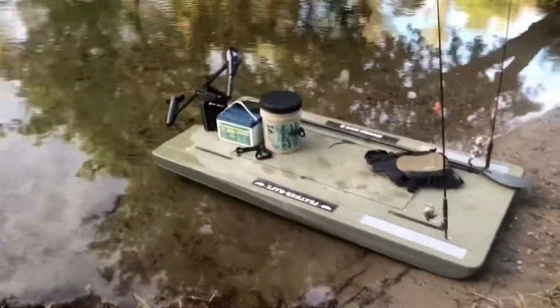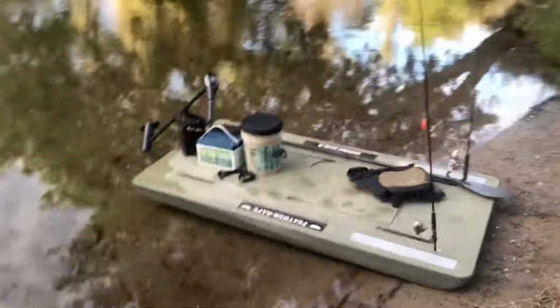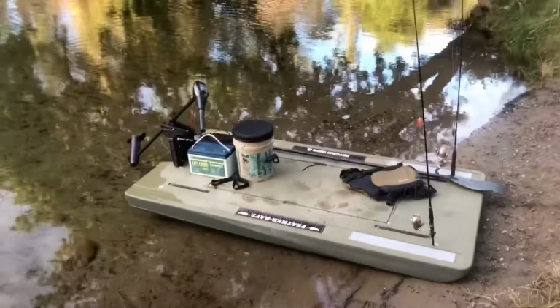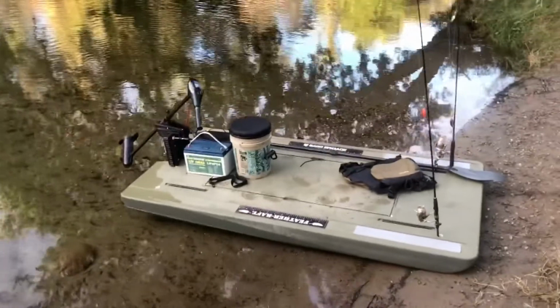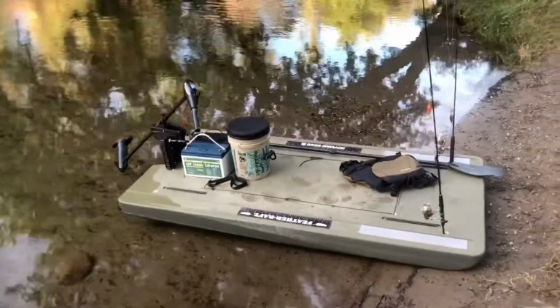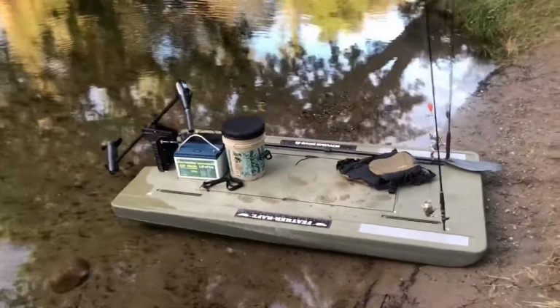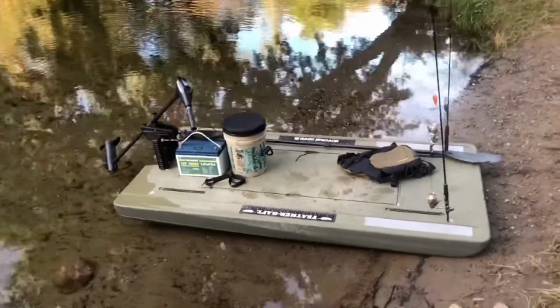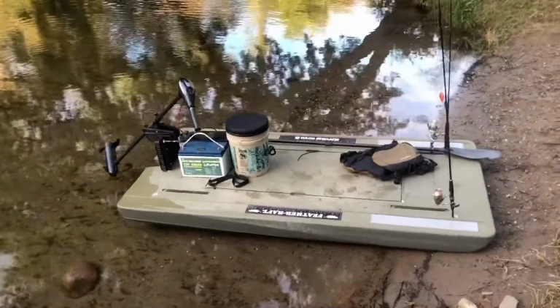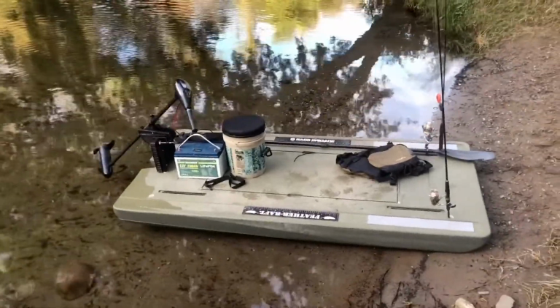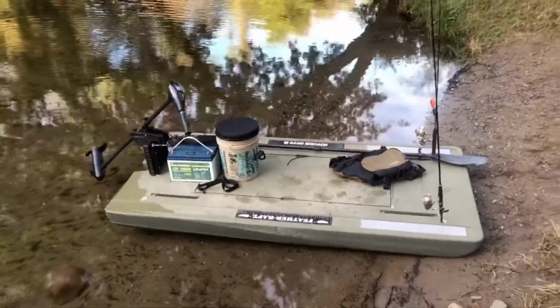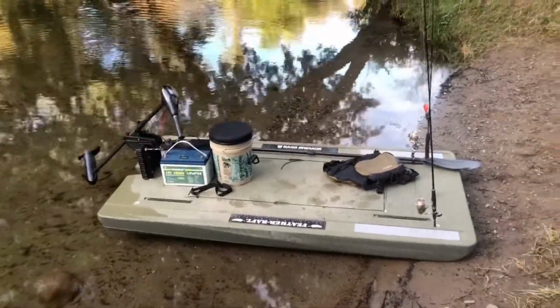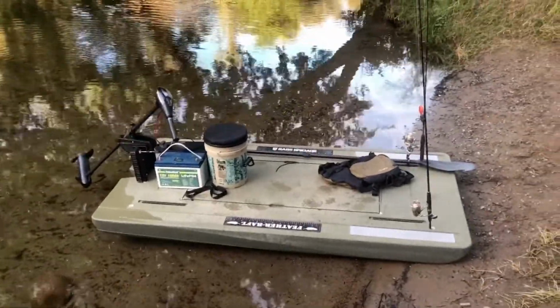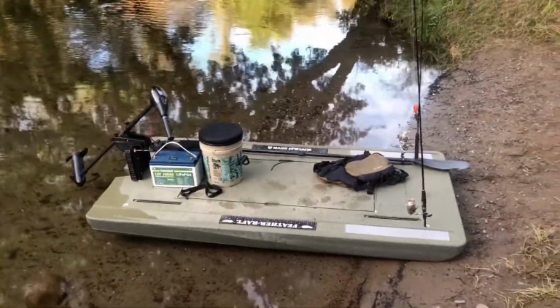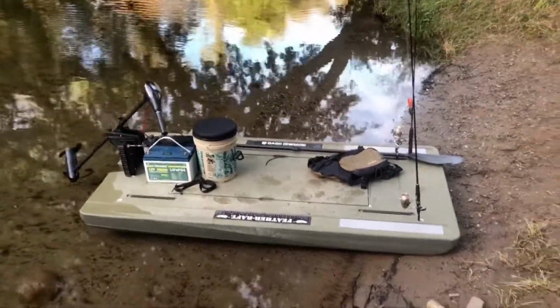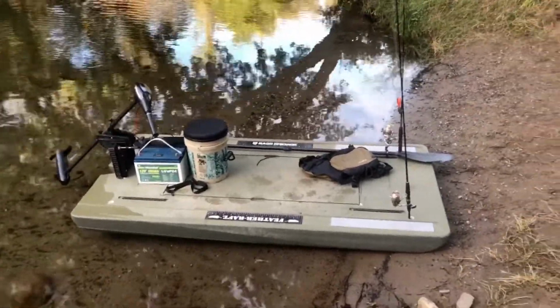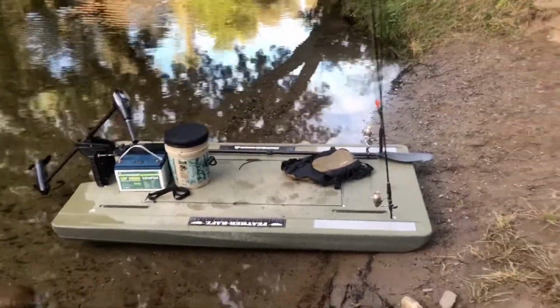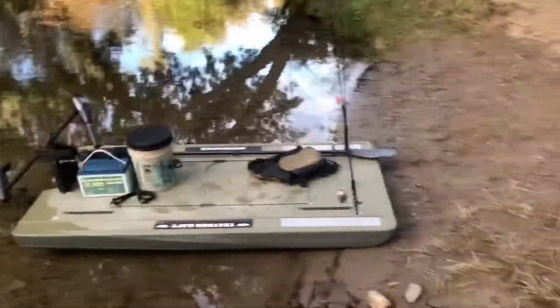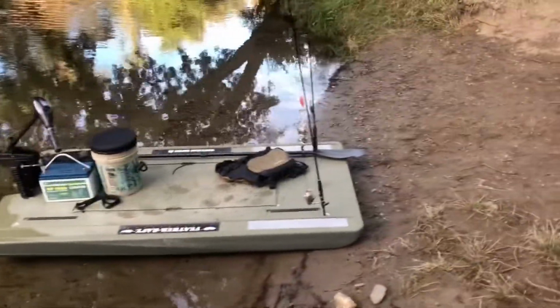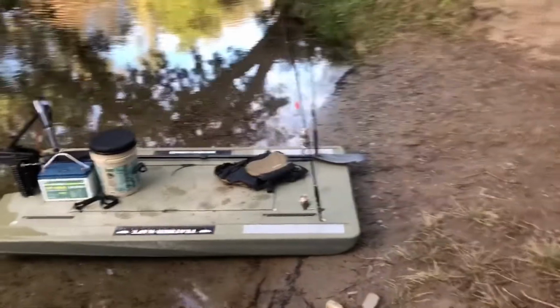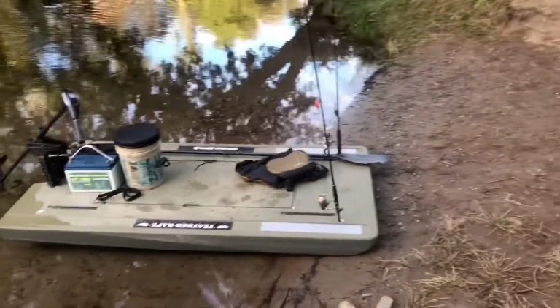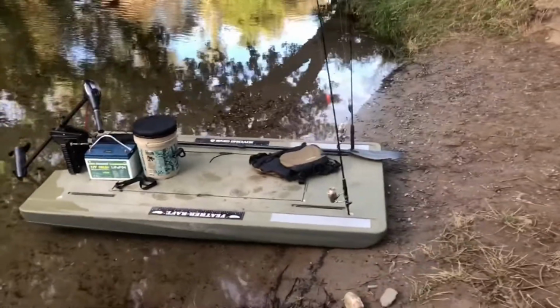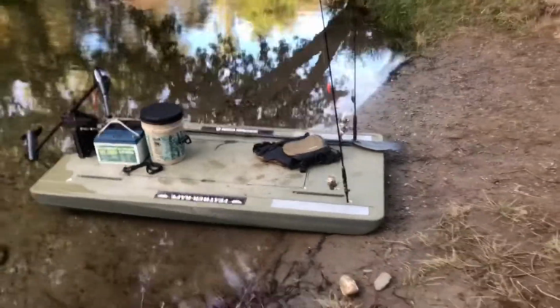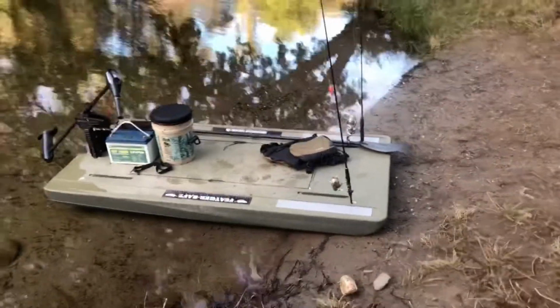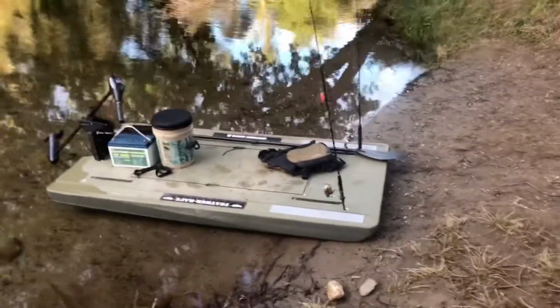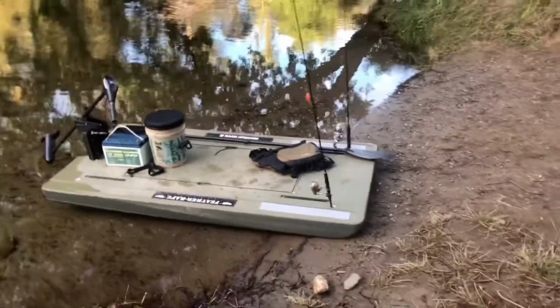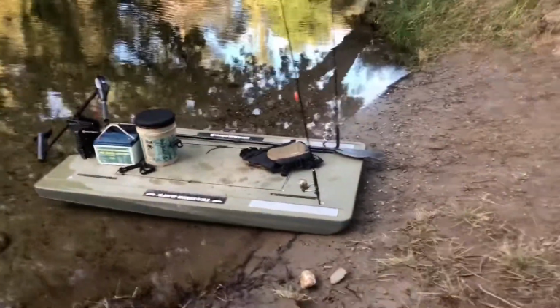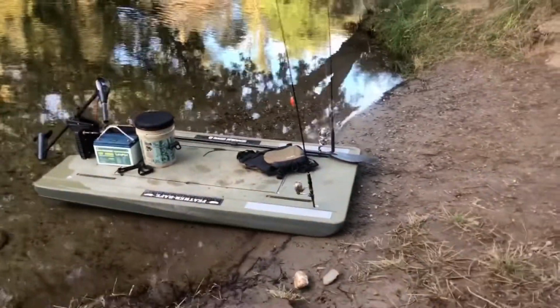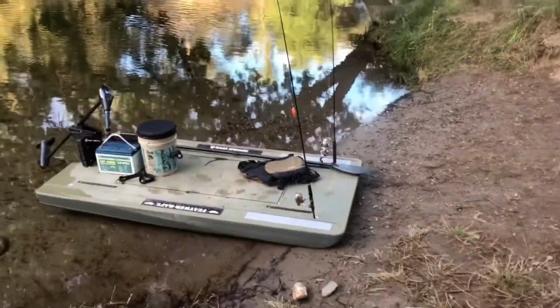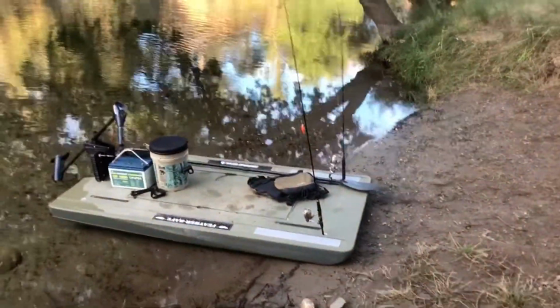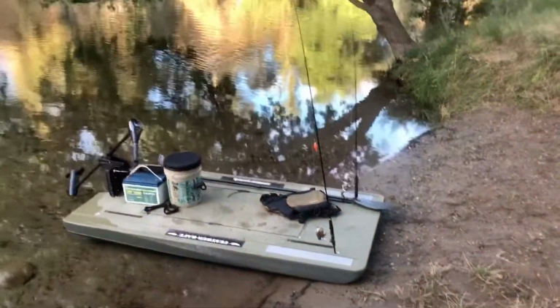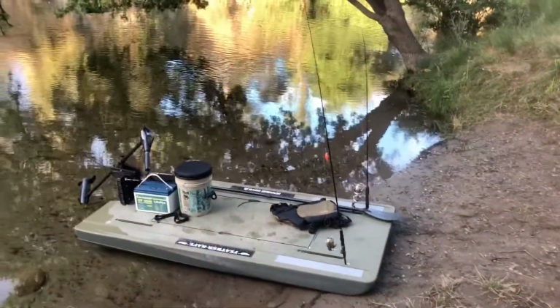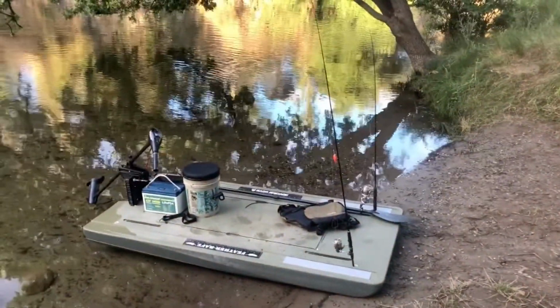This is a barbless and no live bait area, so I gotta change these crankbaits out to something else, or bend my barbs in. Here goes nothing.